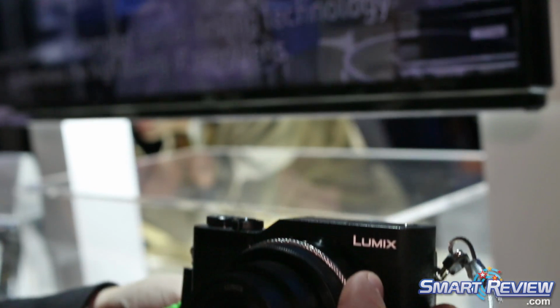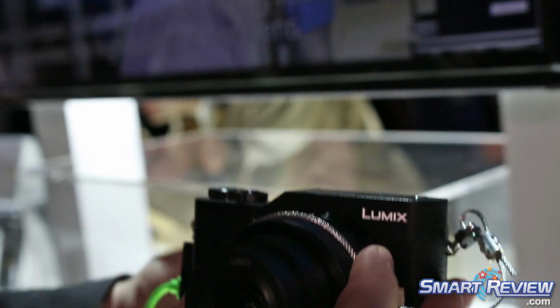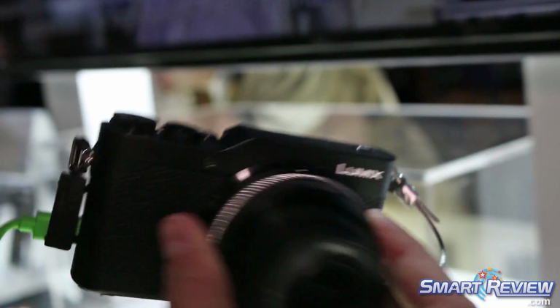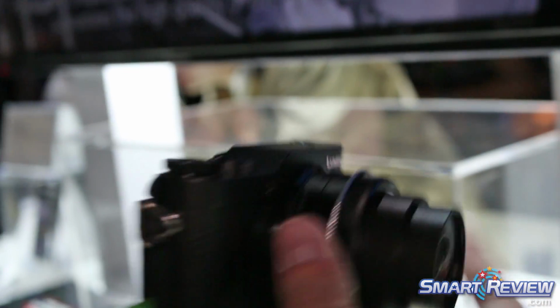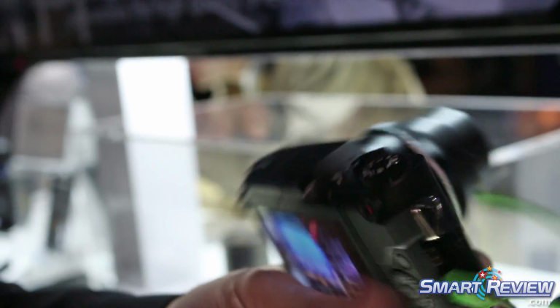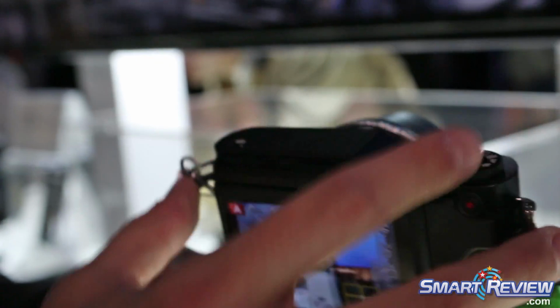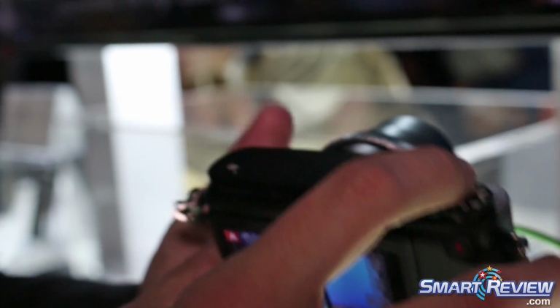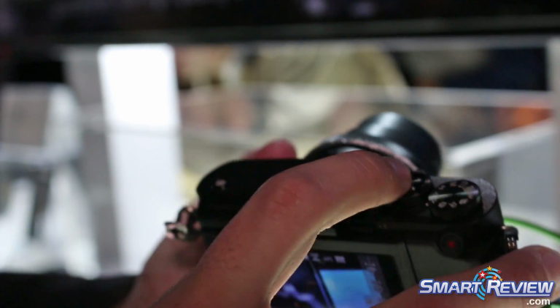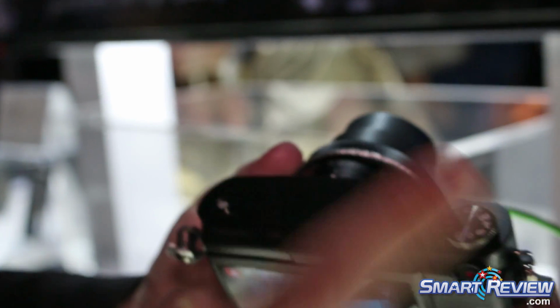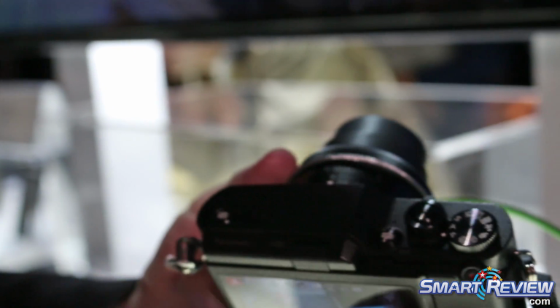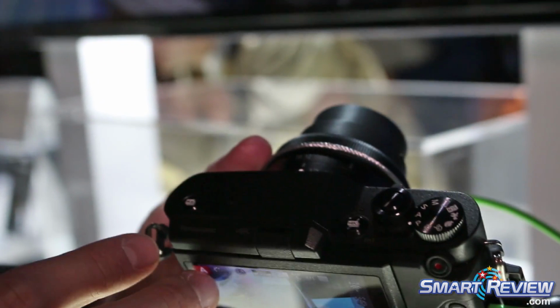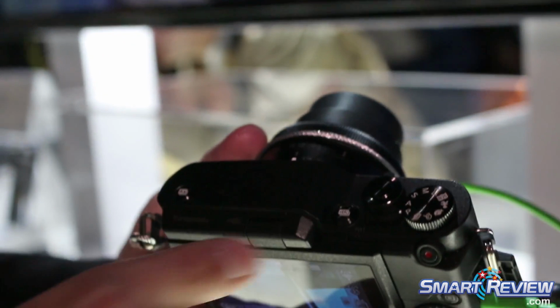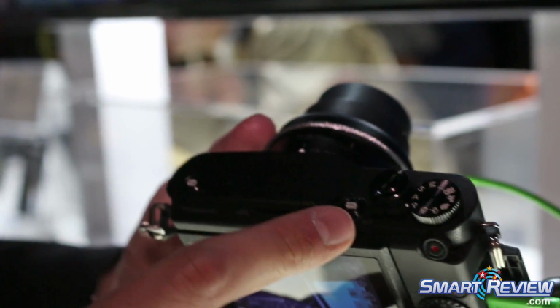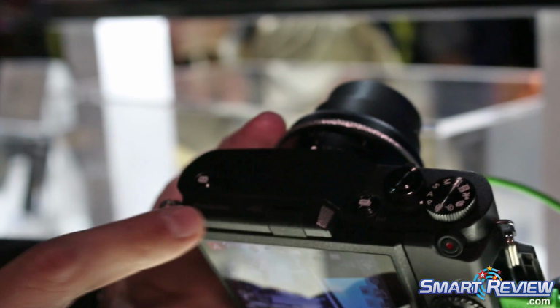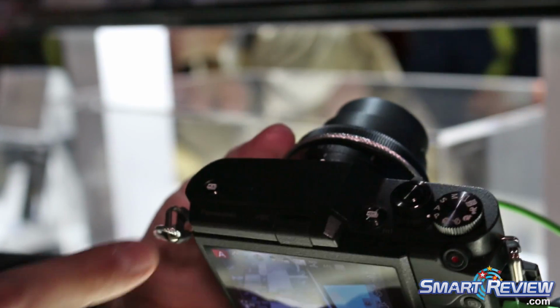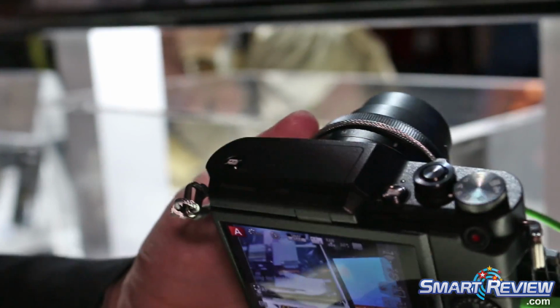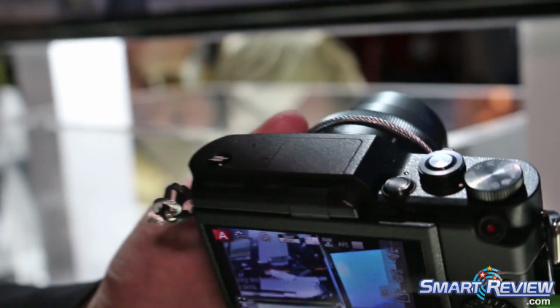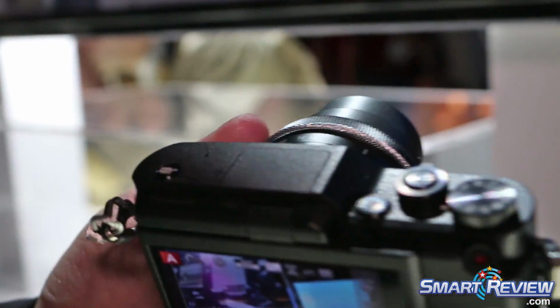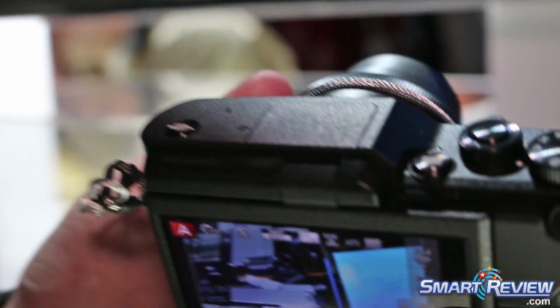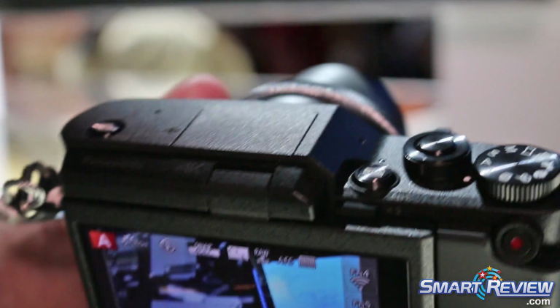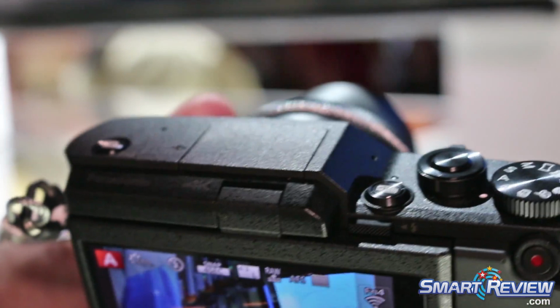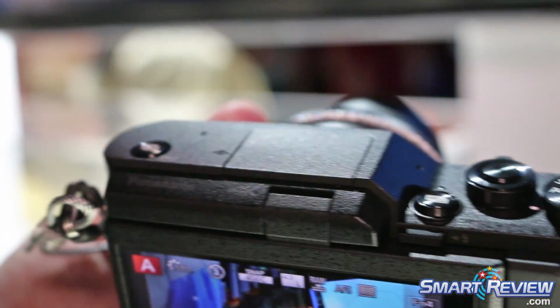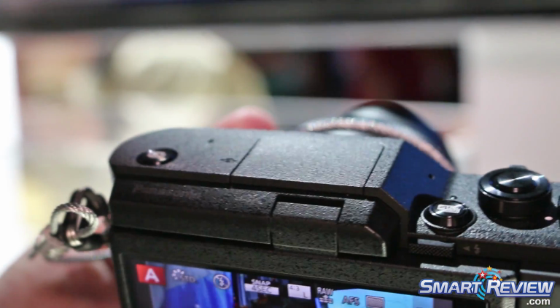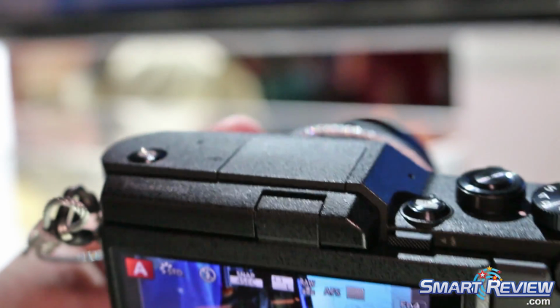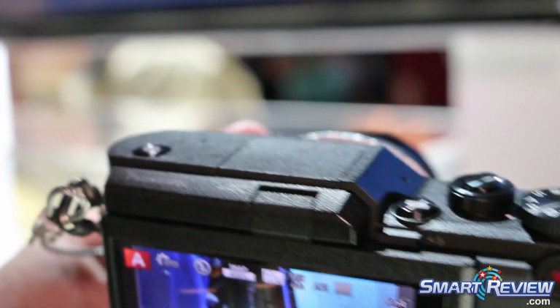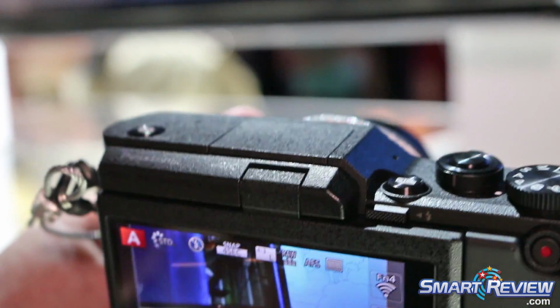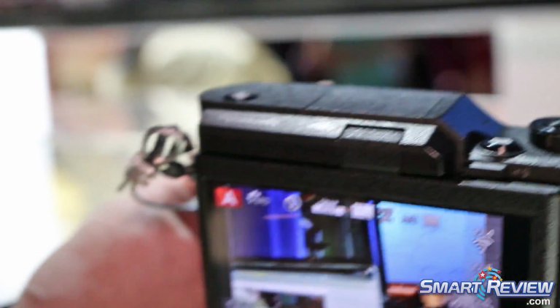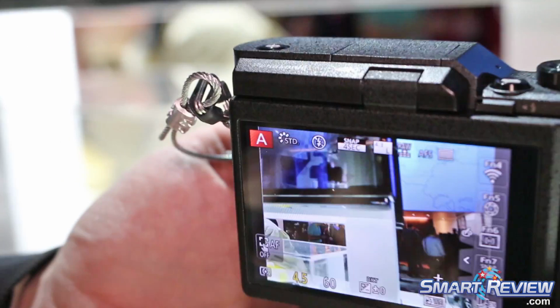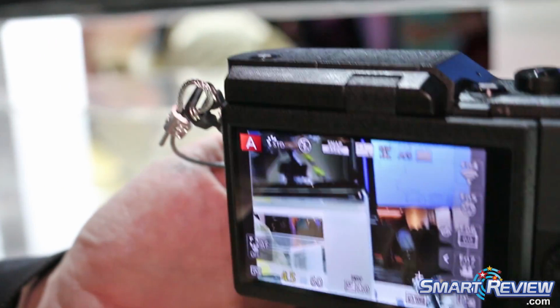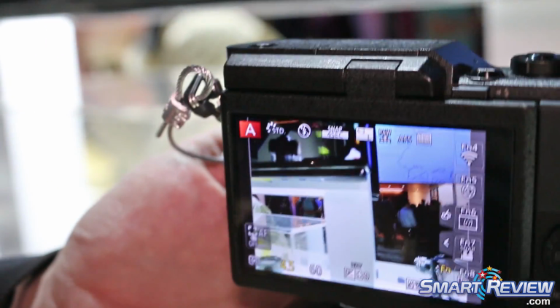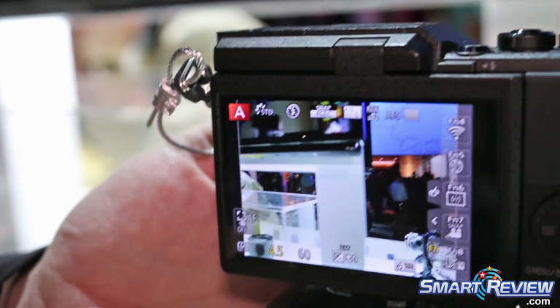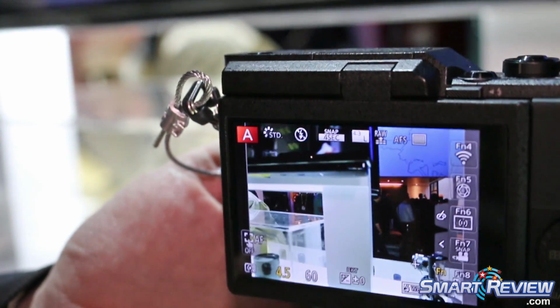In addition, like the rest of our products, we've added our 4K photo, our 4K video, and our post focus functionality, in tandem with the new touchscreen design on this camera.